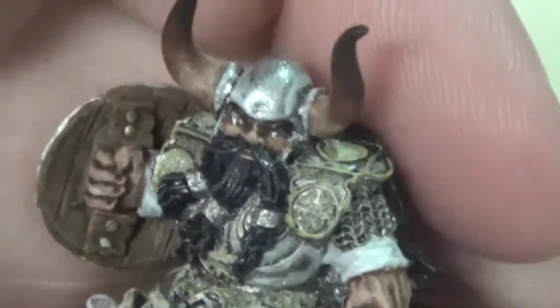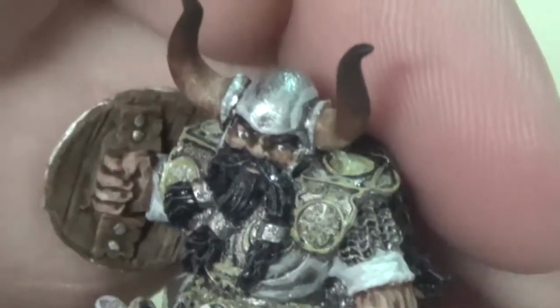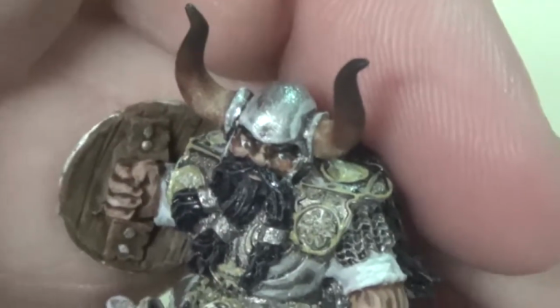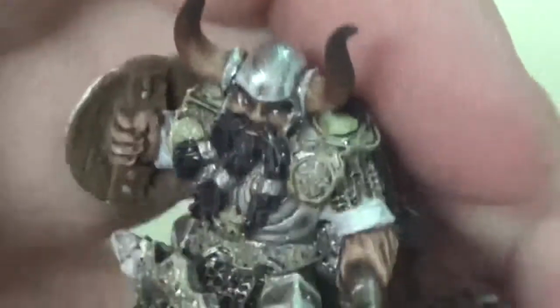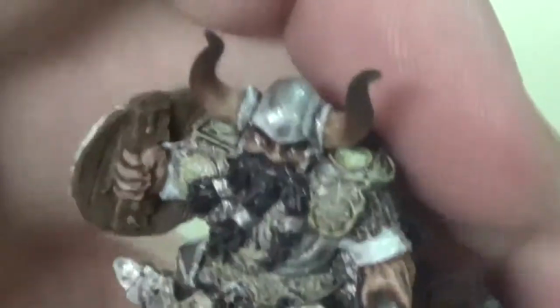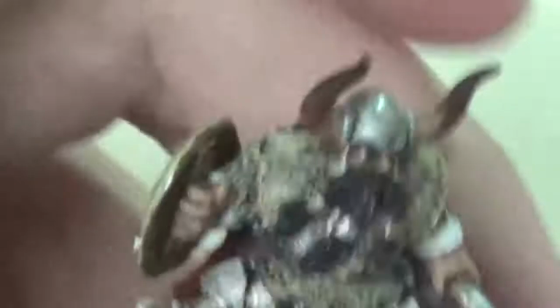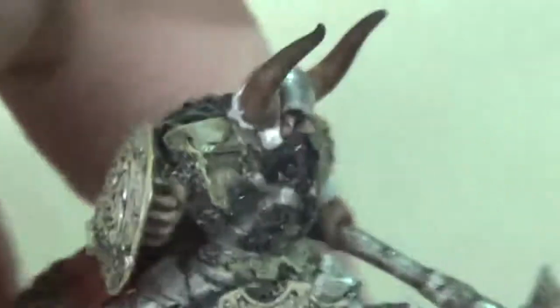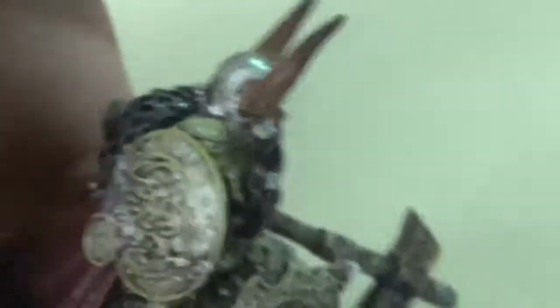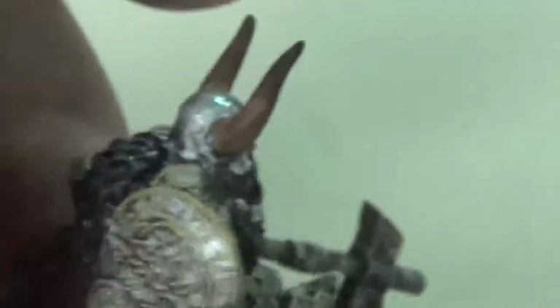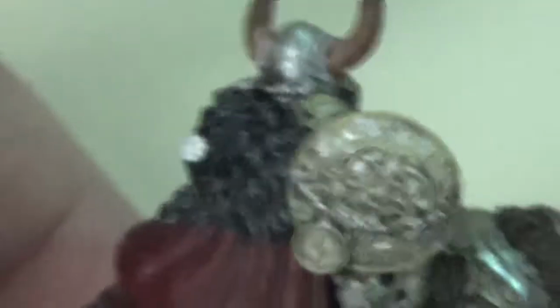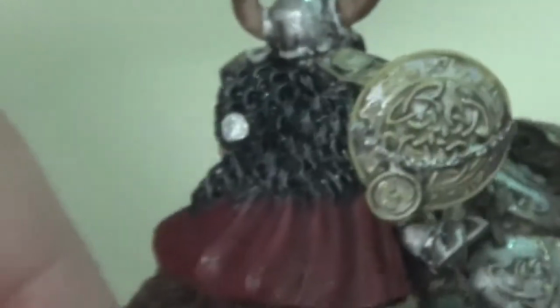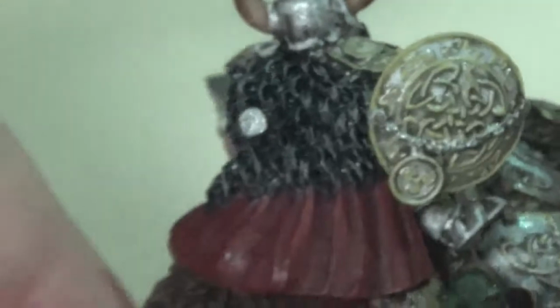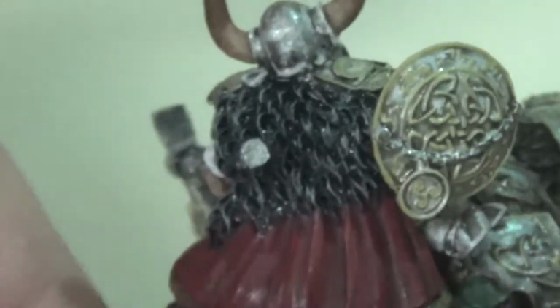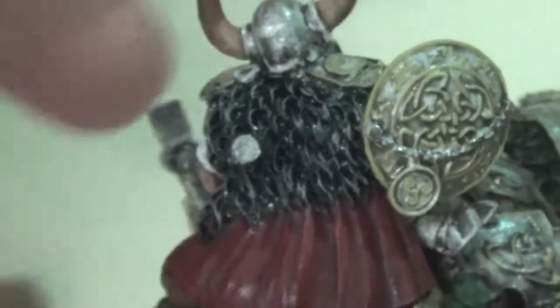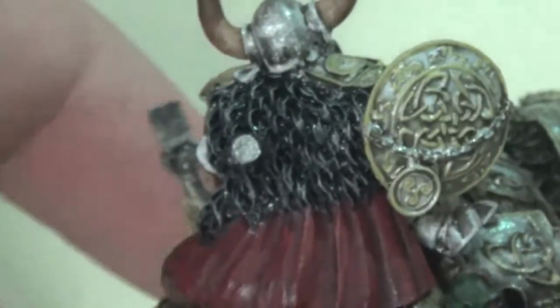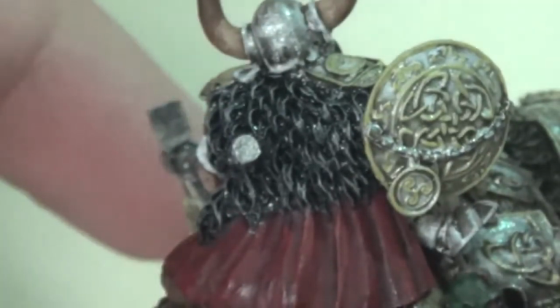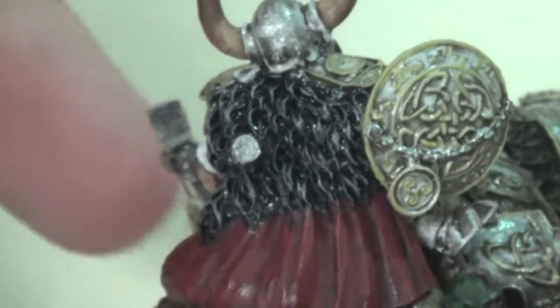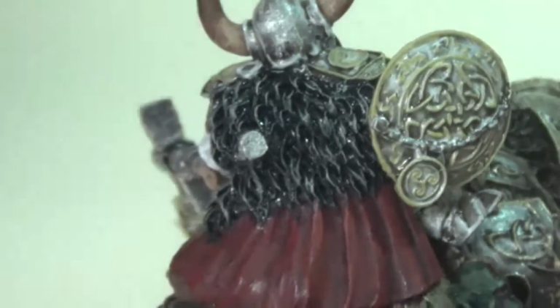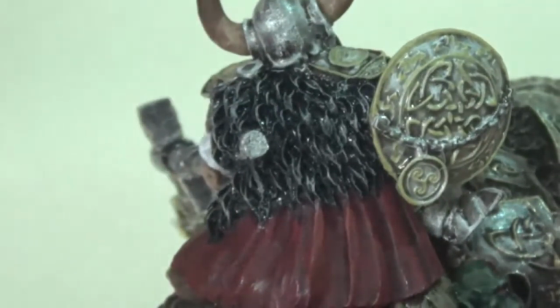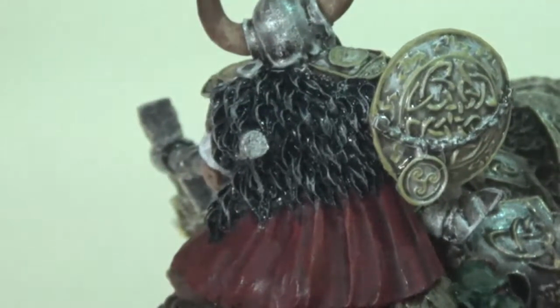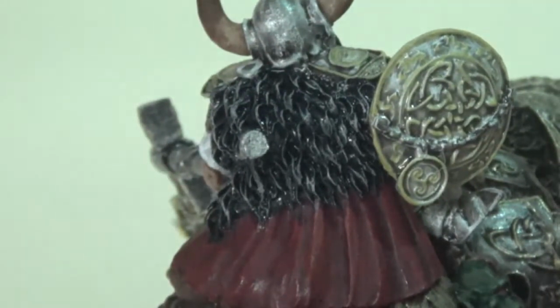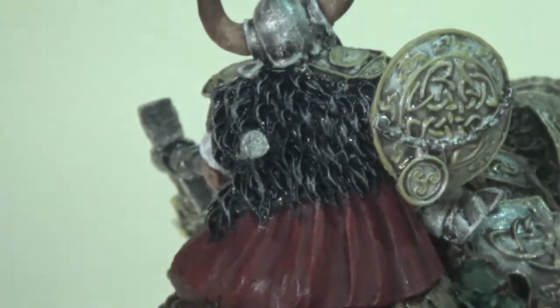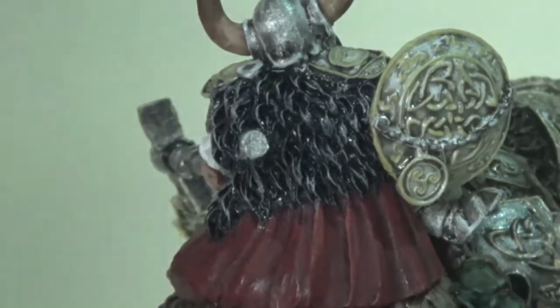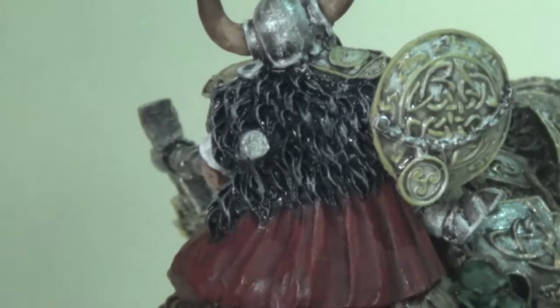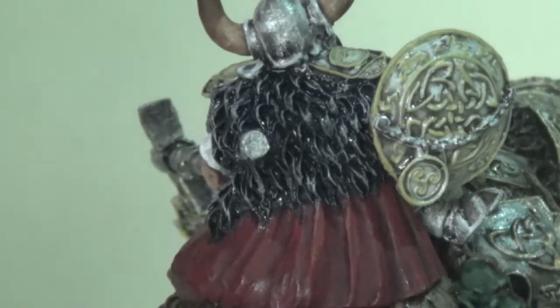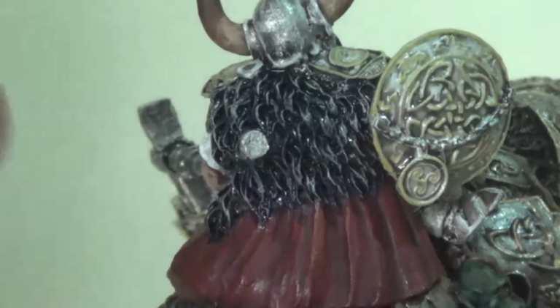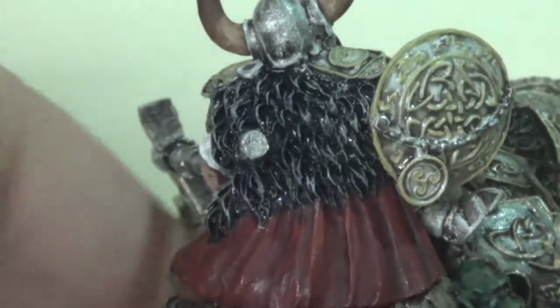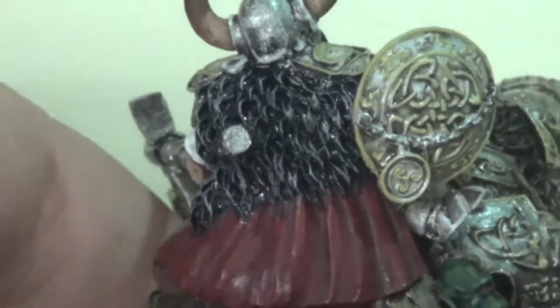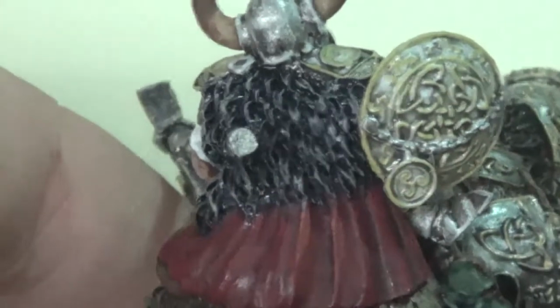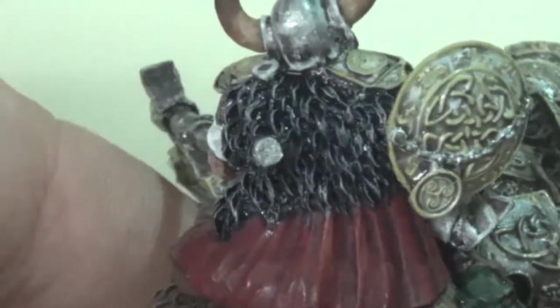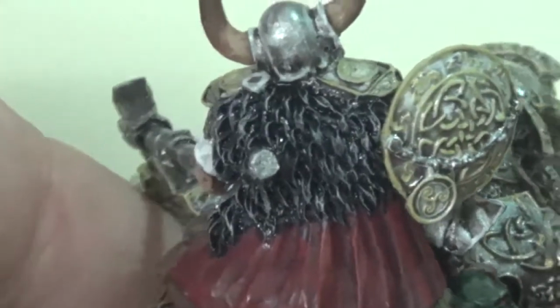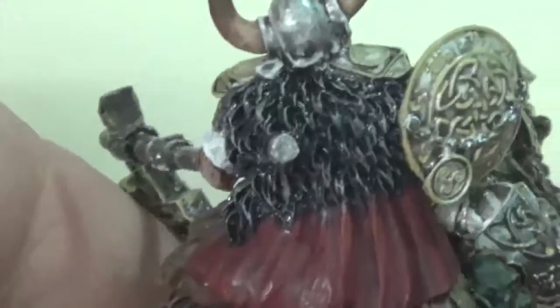The horns I did with my standard dry brush up and then a layer of washes — Reikland Fleshshade and Null Oil — to kind of draw those colors to black at the very tip.